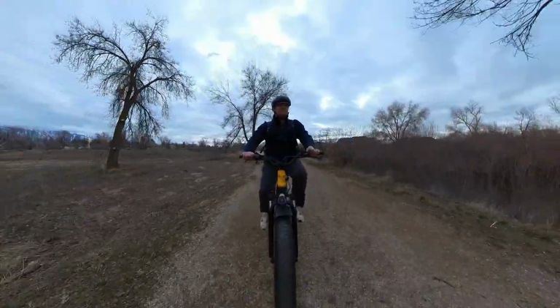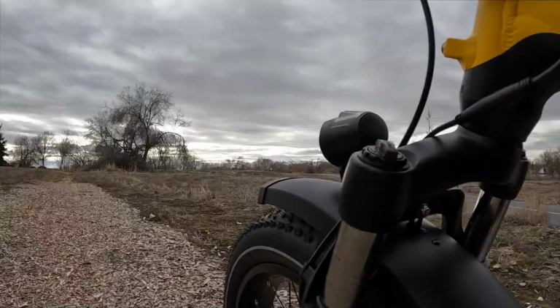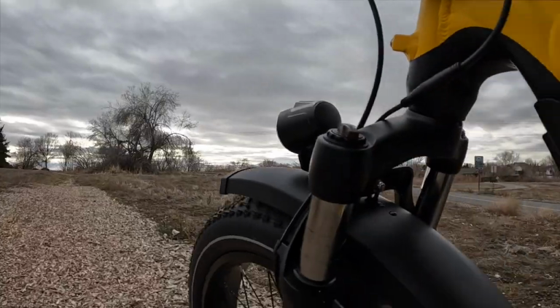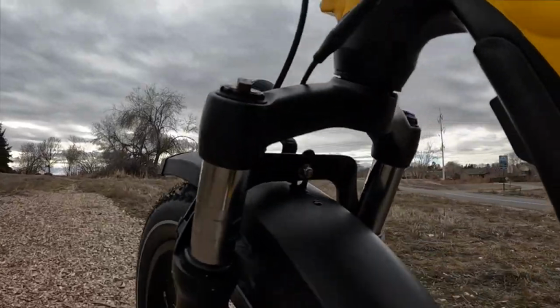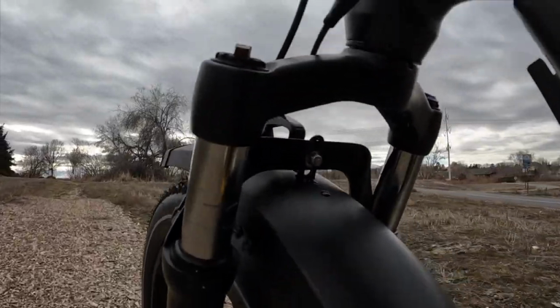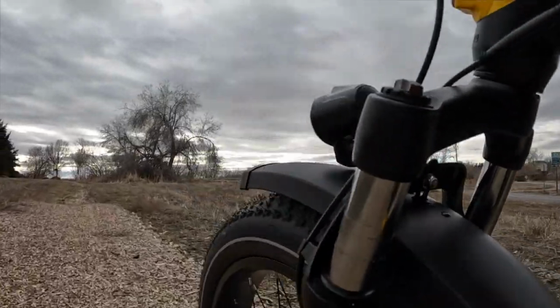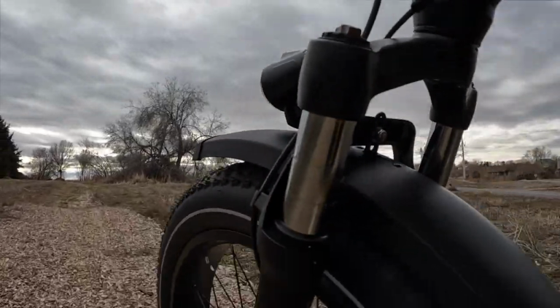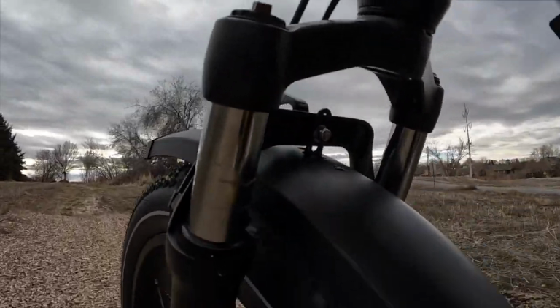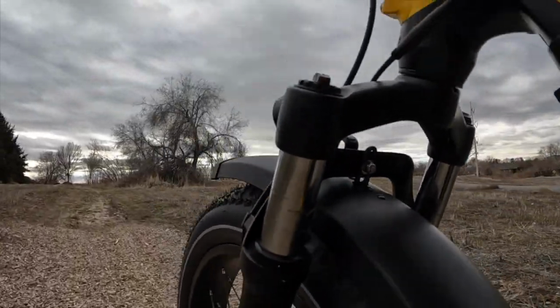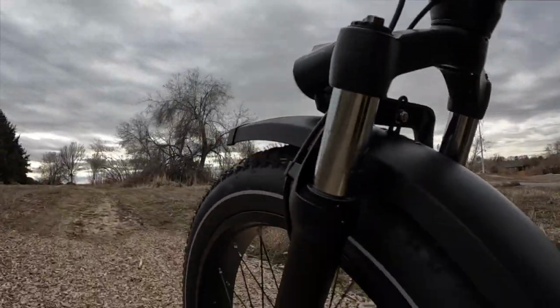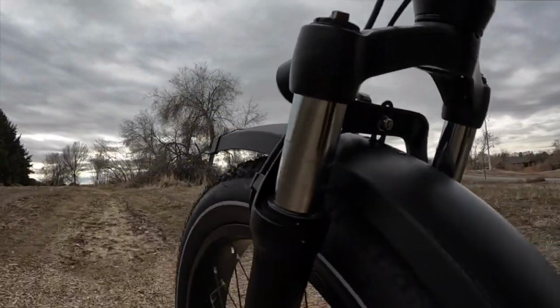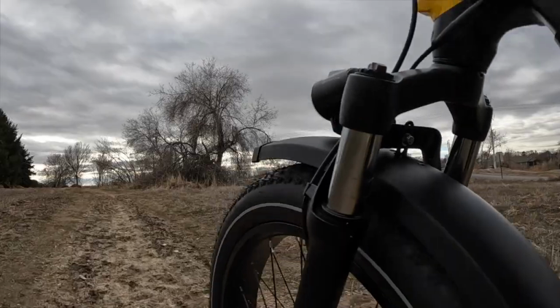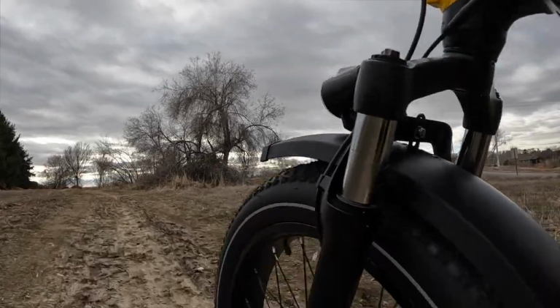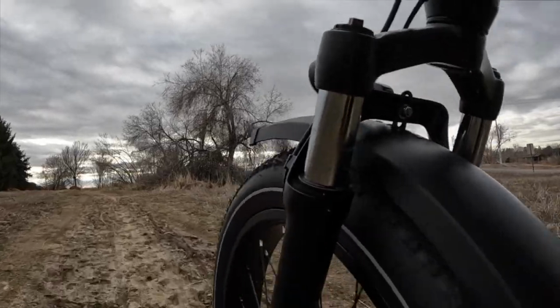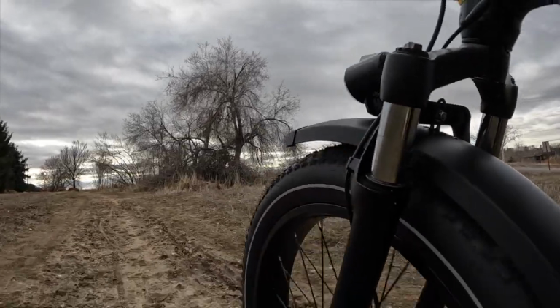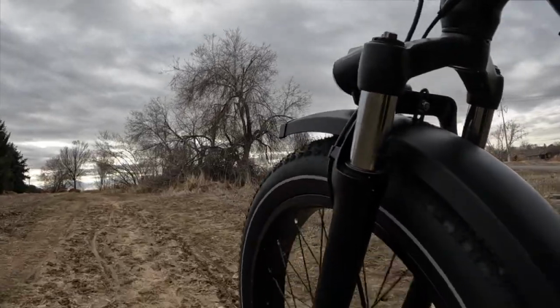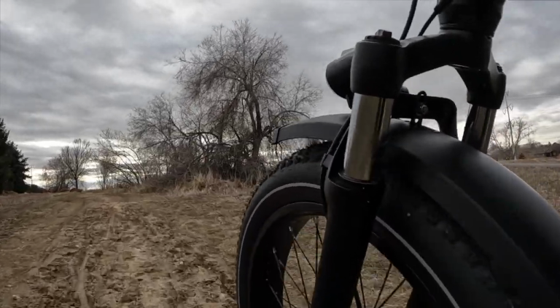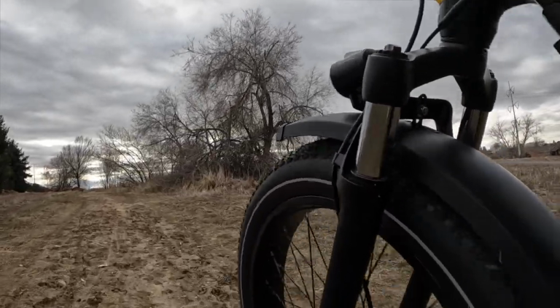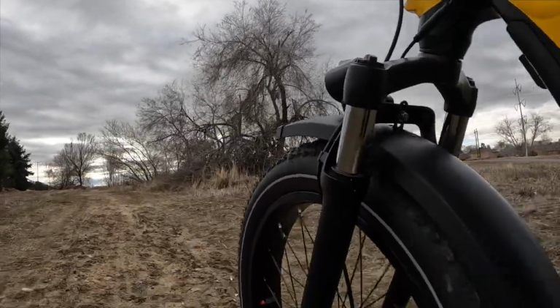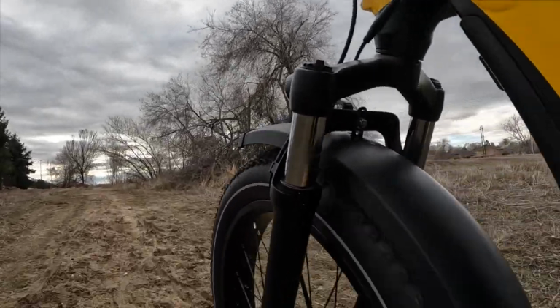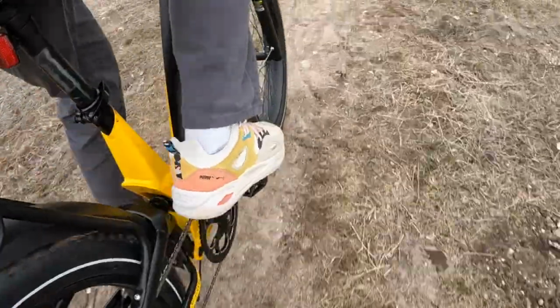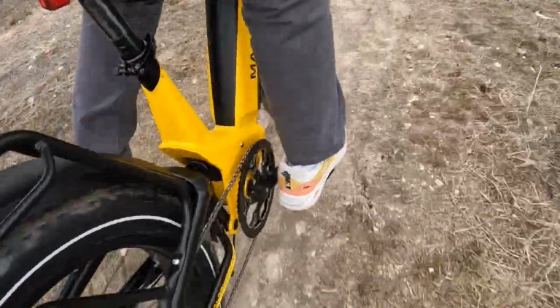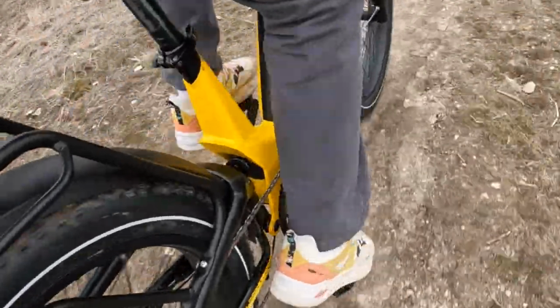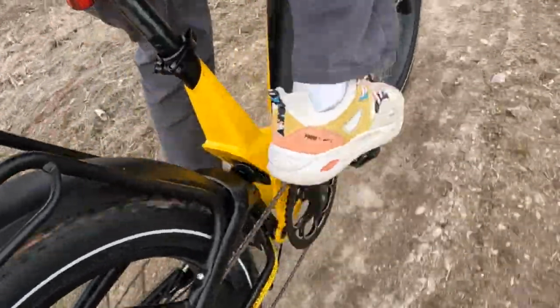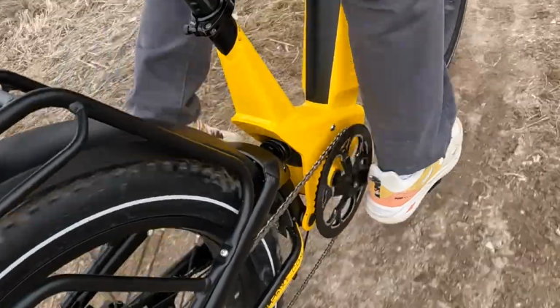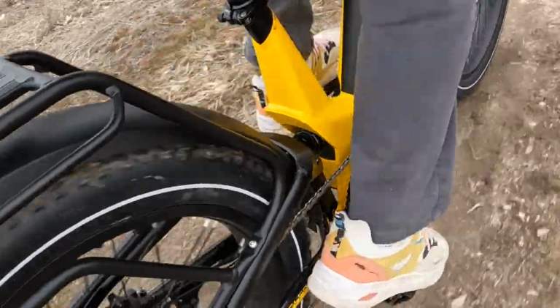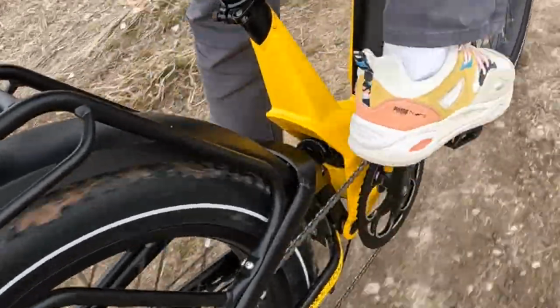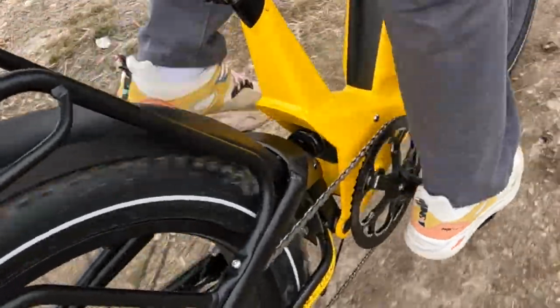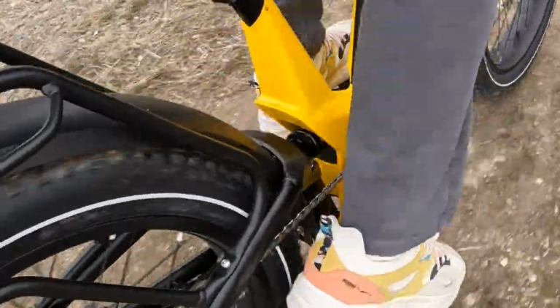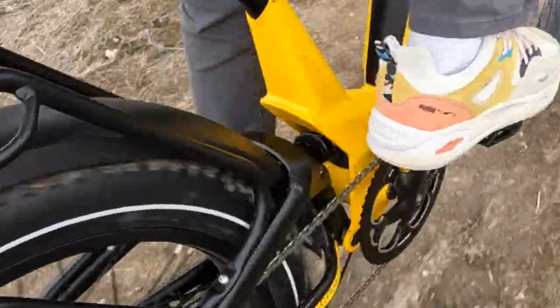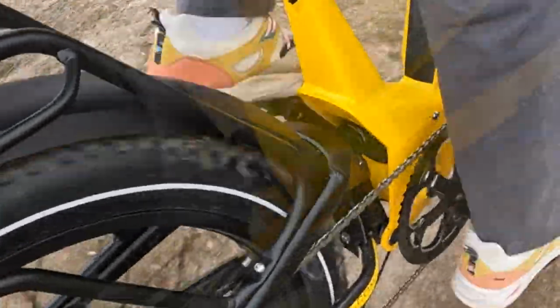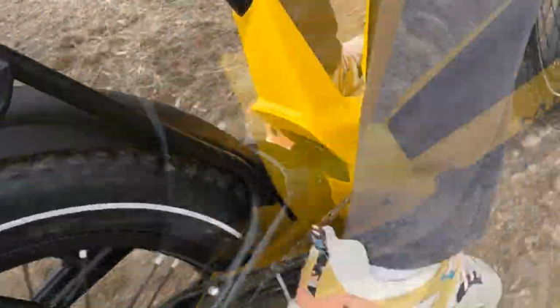The dual suspension system is also a great feature on the bike and something that you don't find a whole lot with this combination. You don't have to worry about bumps in the road or rough terrain, because the Deere can handle it all with ease.